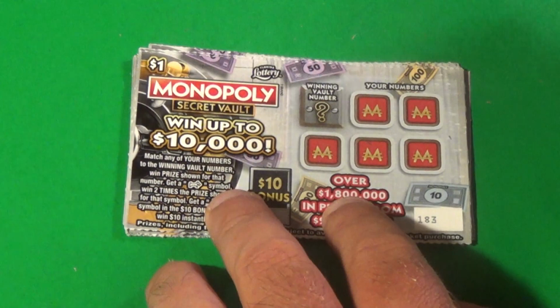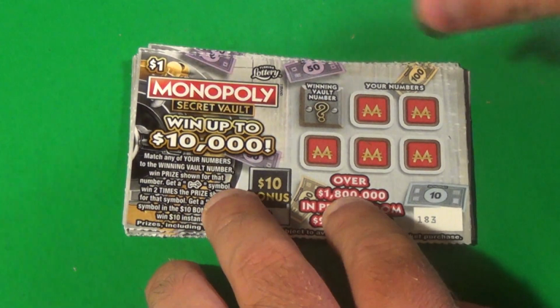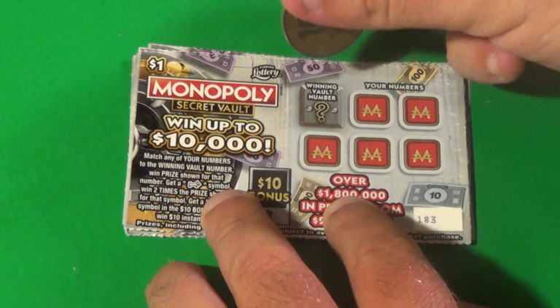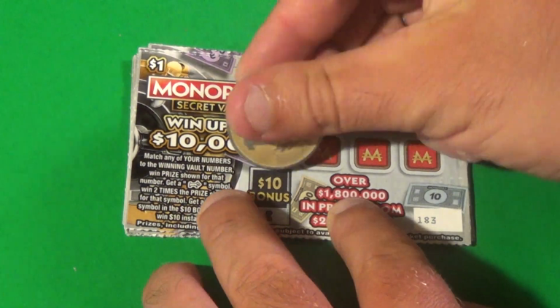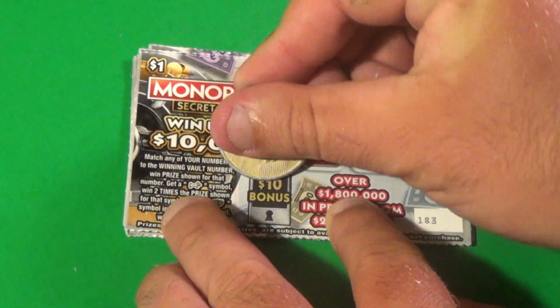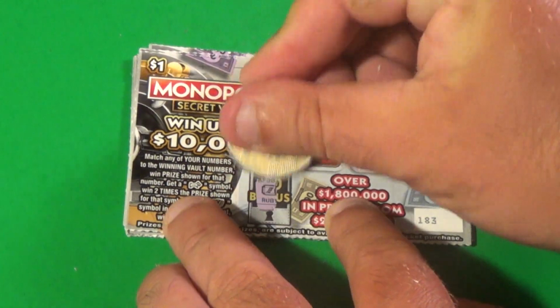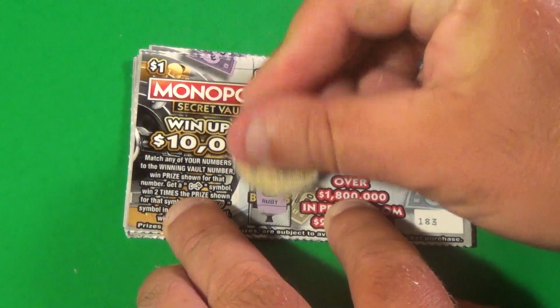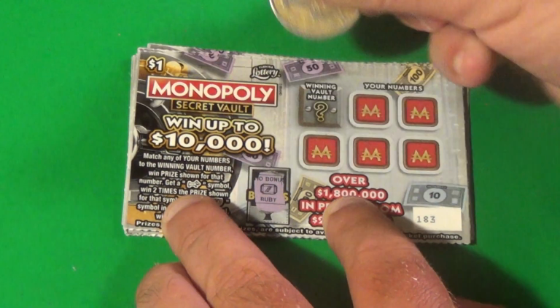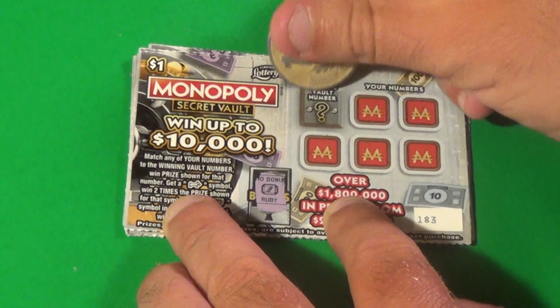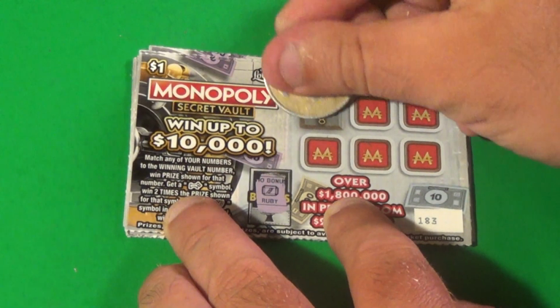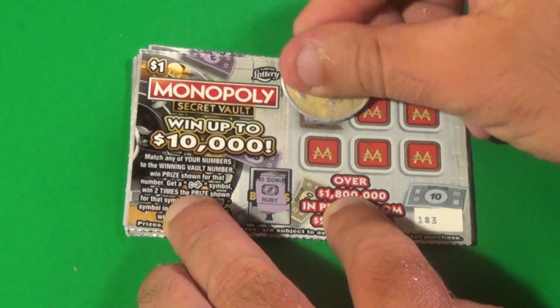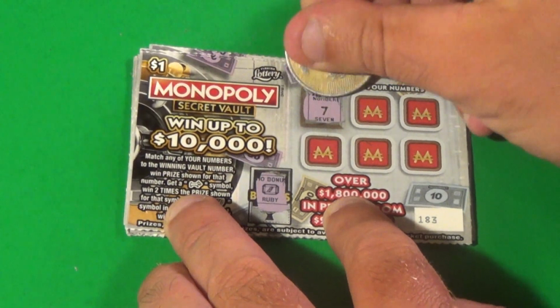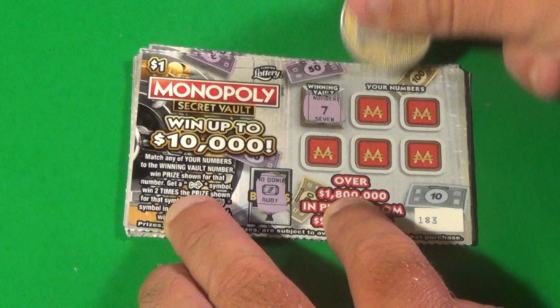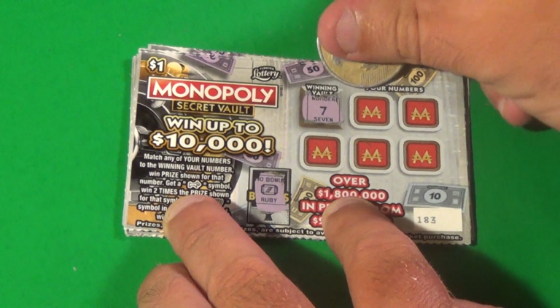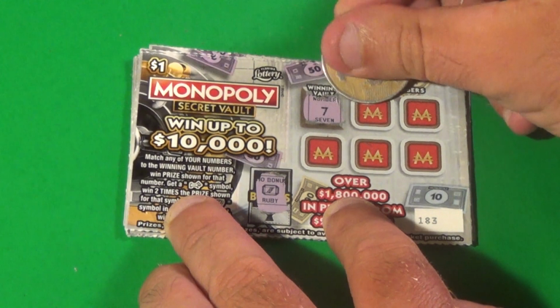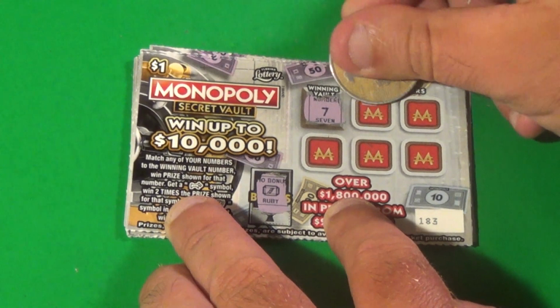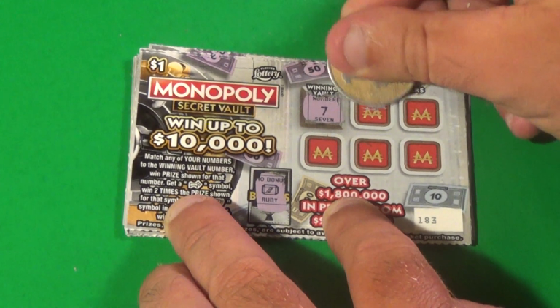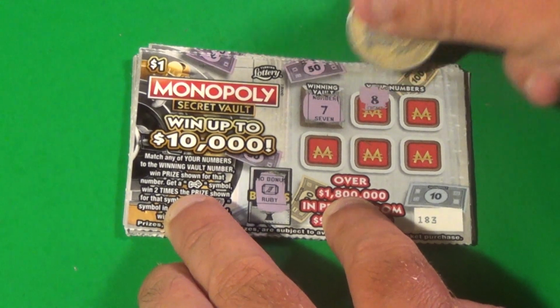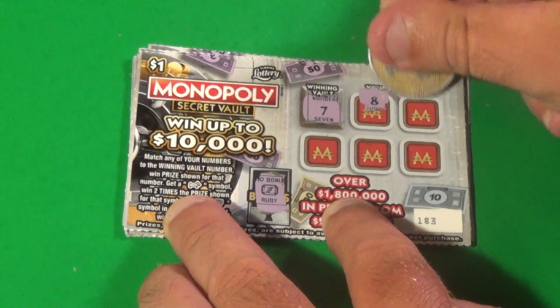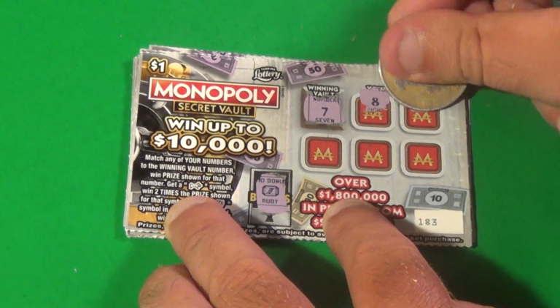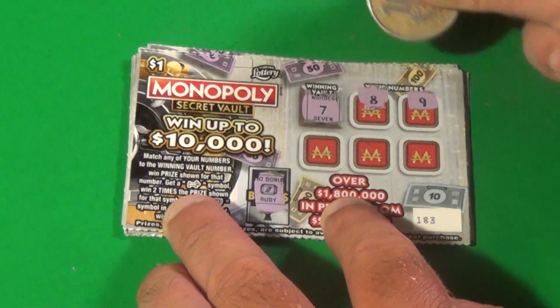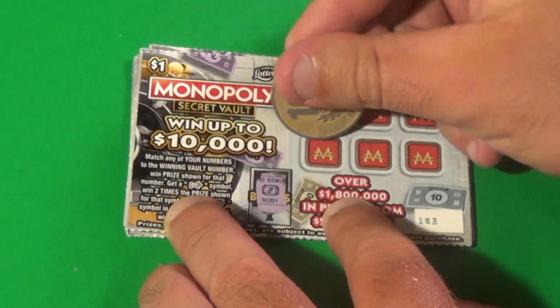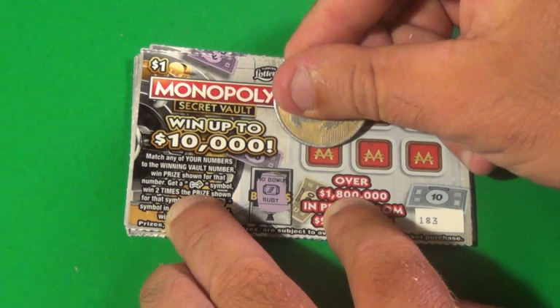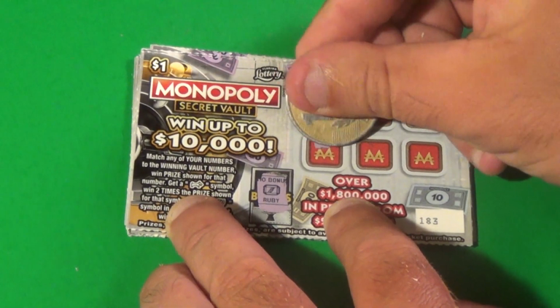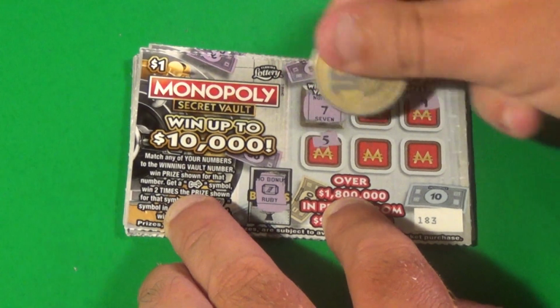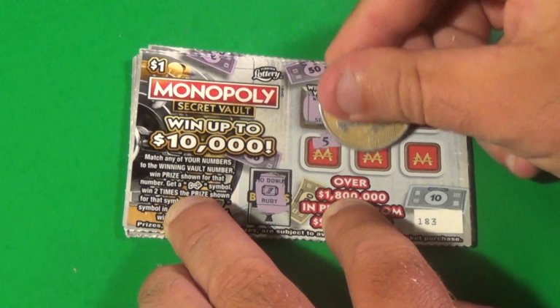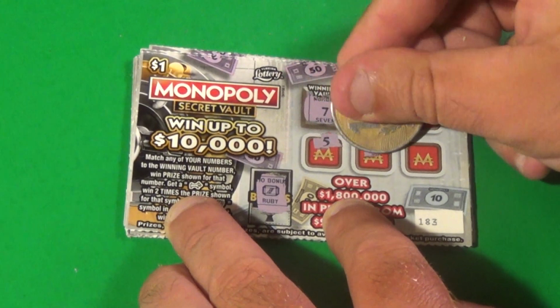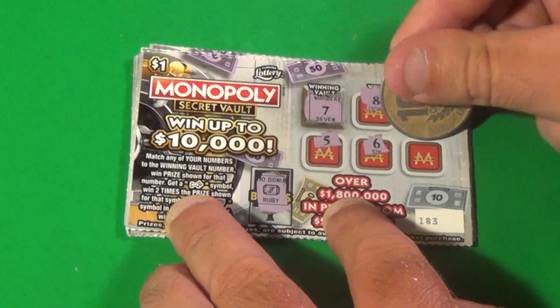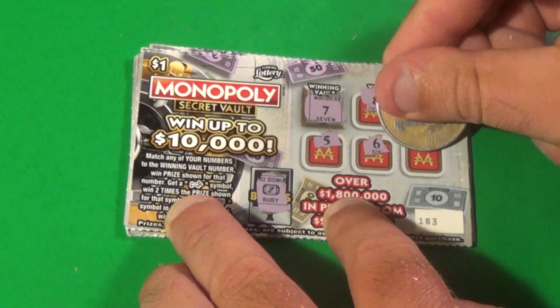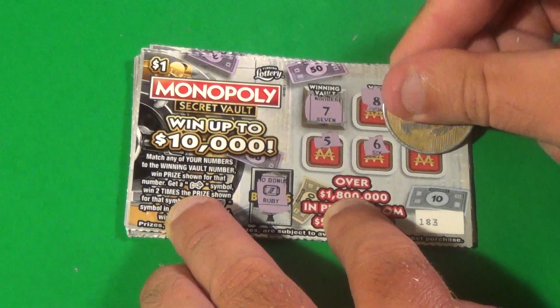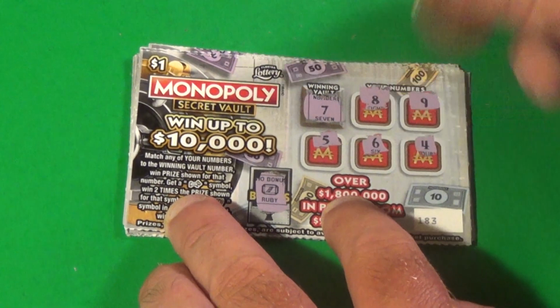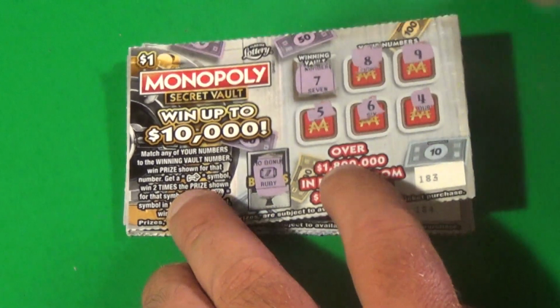Next one, that's a ruby. 7 is what we need here. We have an 8, 9, 5, 6, 4. Not getting it.